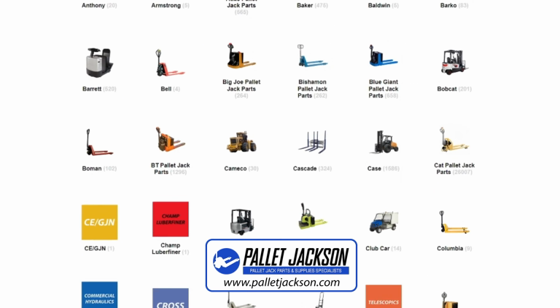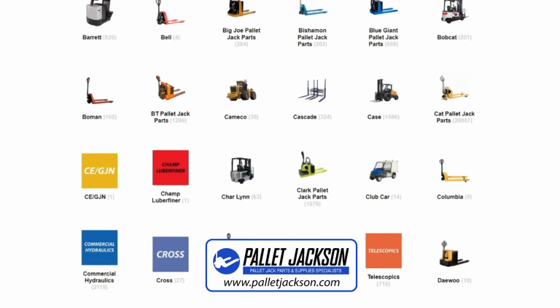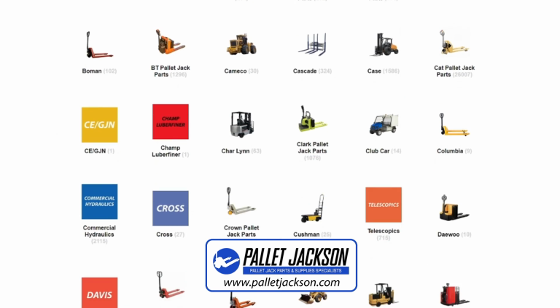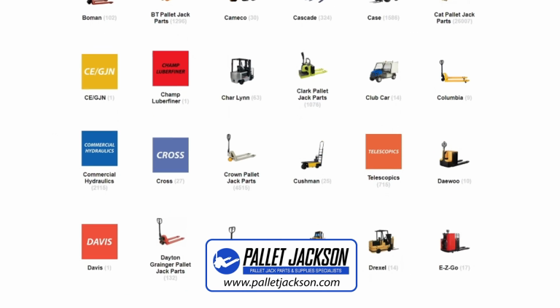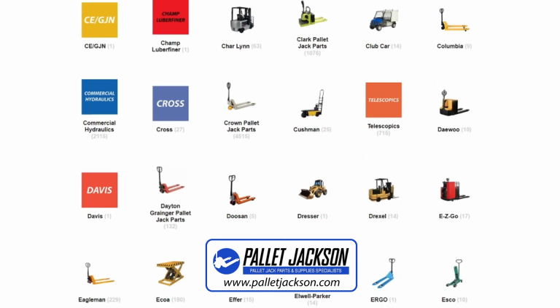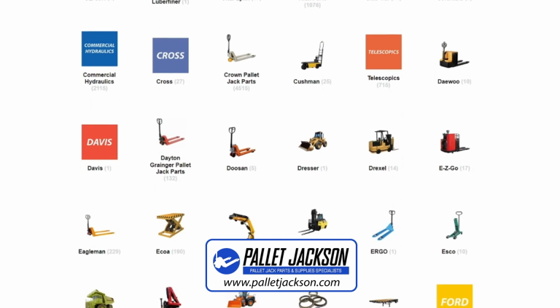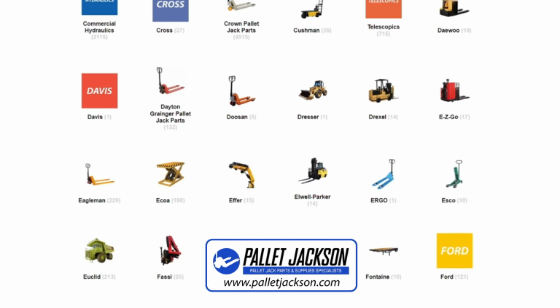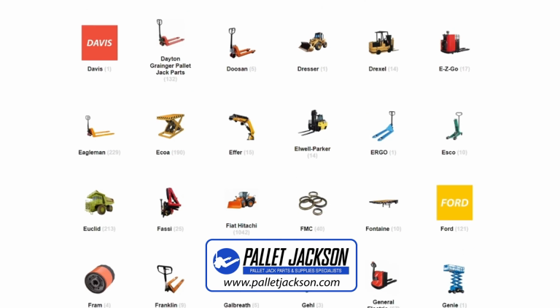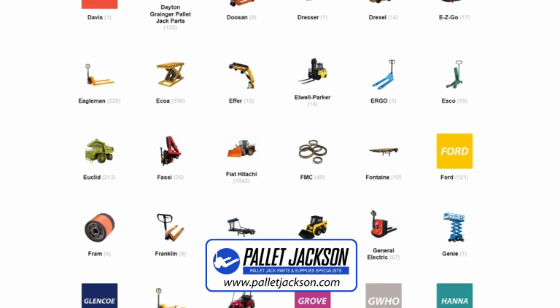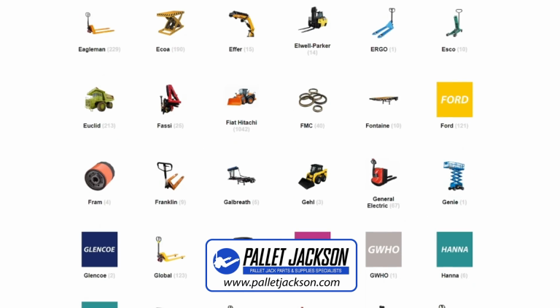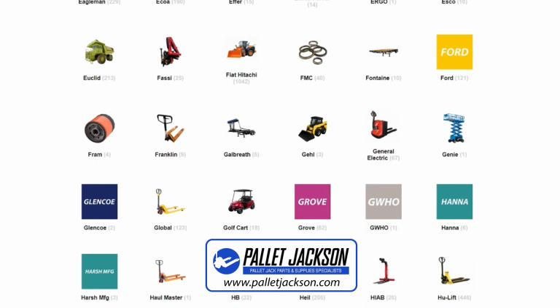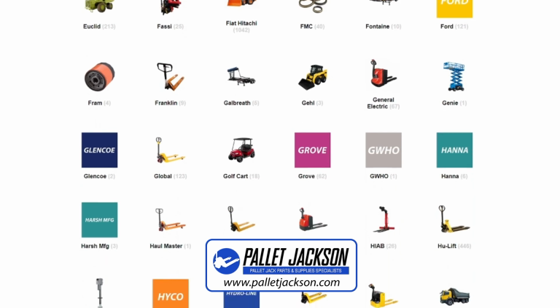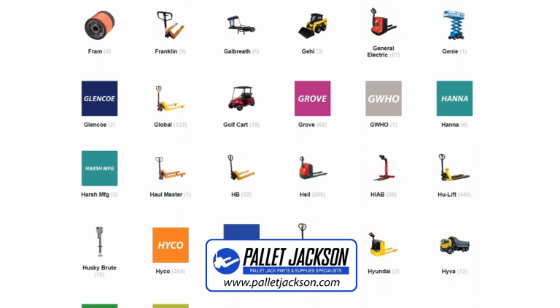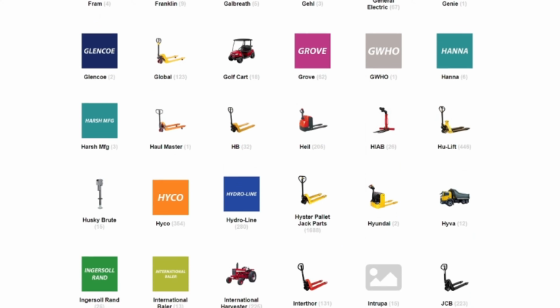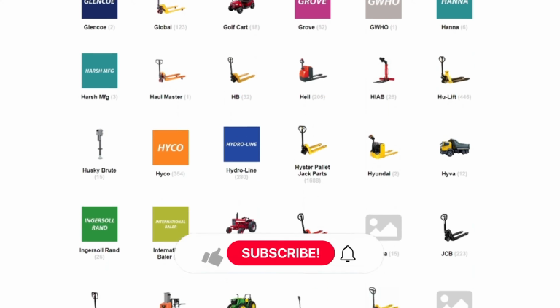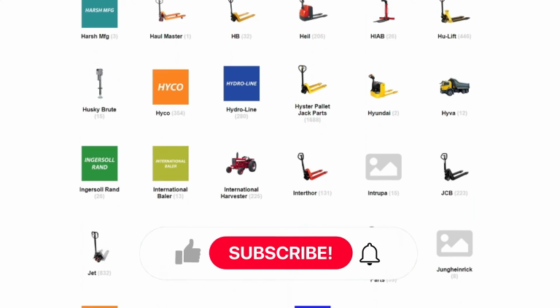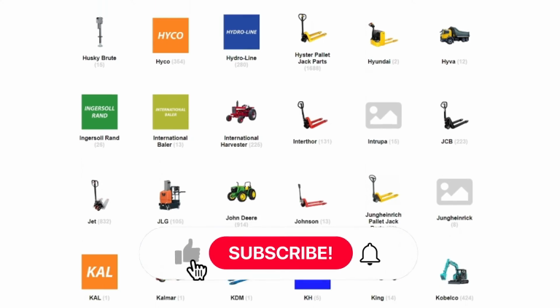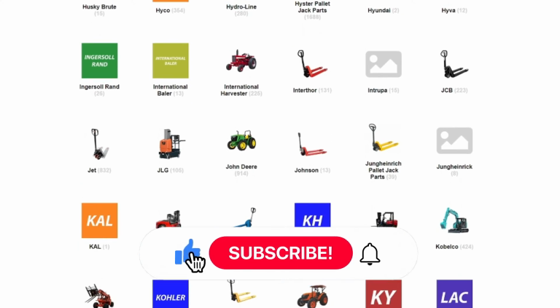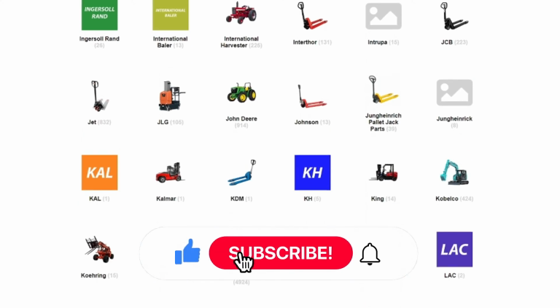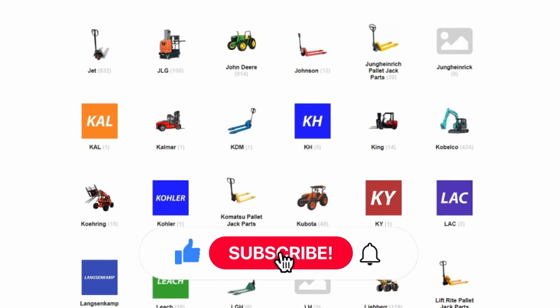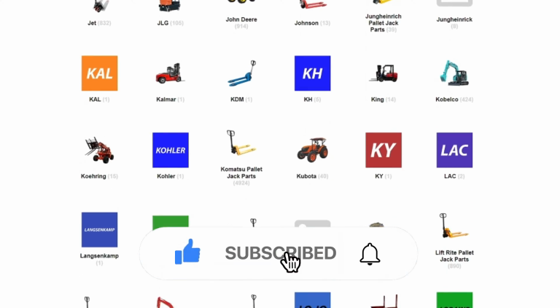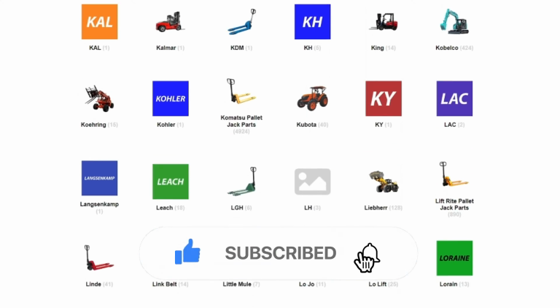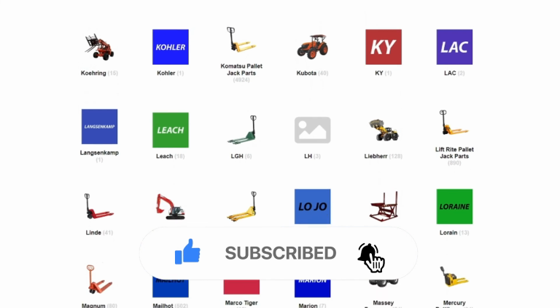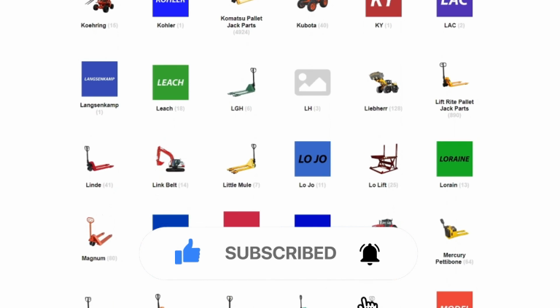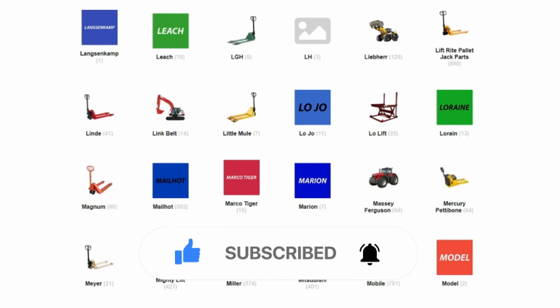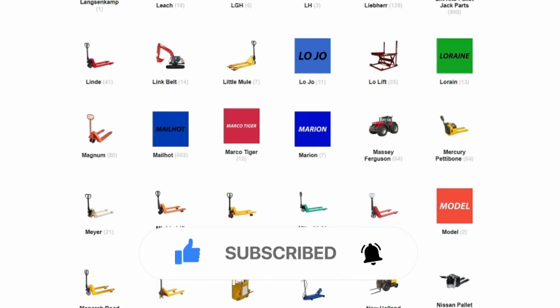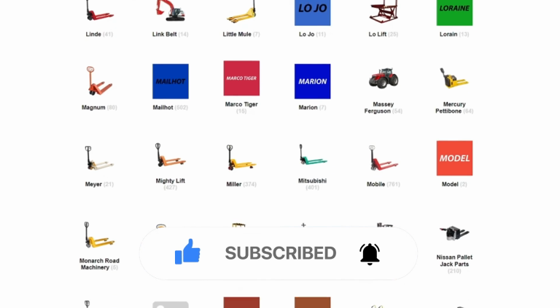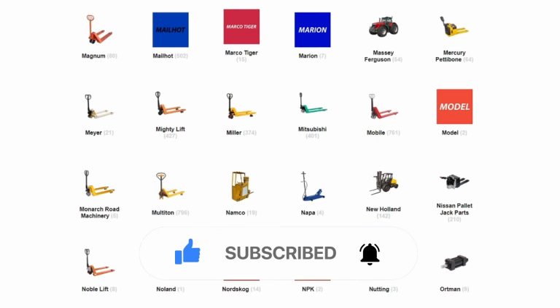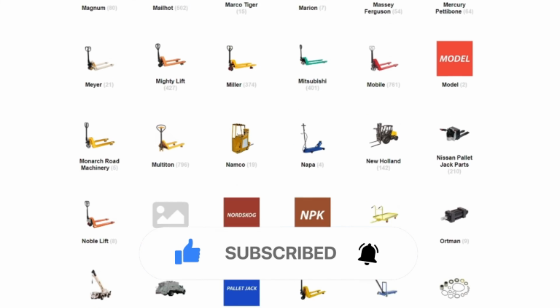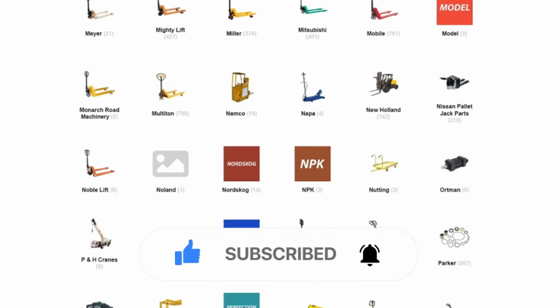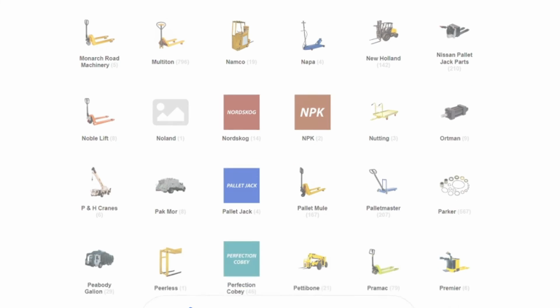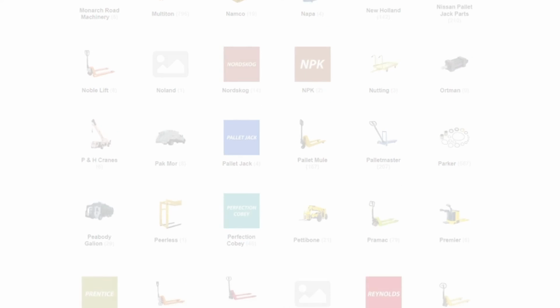Thanks for joining us today. If you have any questions, leave a comment below and we'll be happy to help. Don't forget to like and subscribe for more informative videos like this one. Bye for now and see you in the next video.